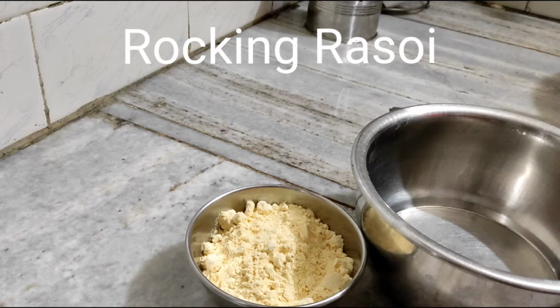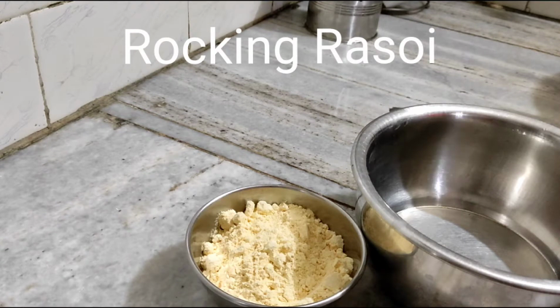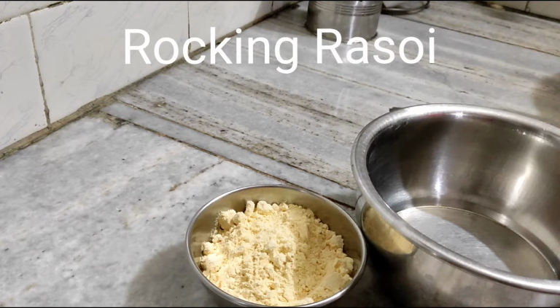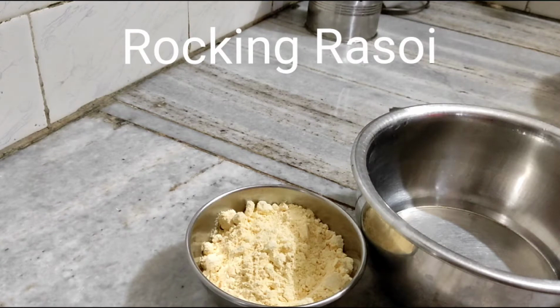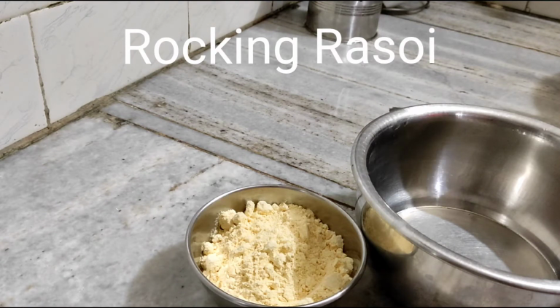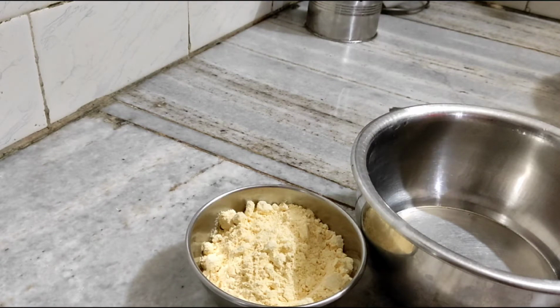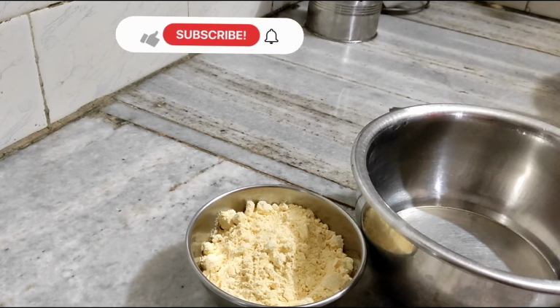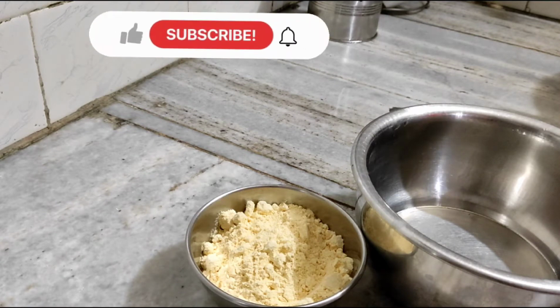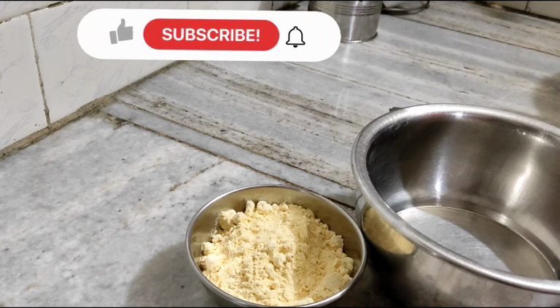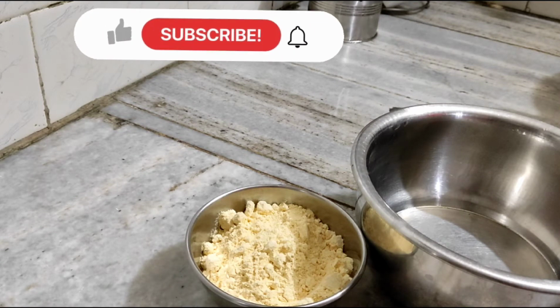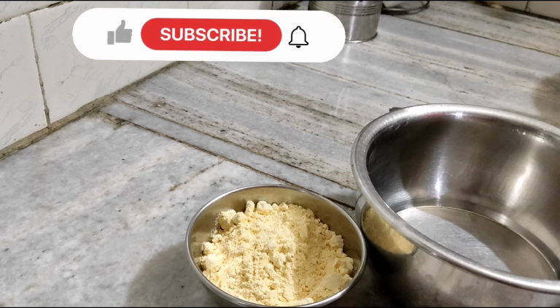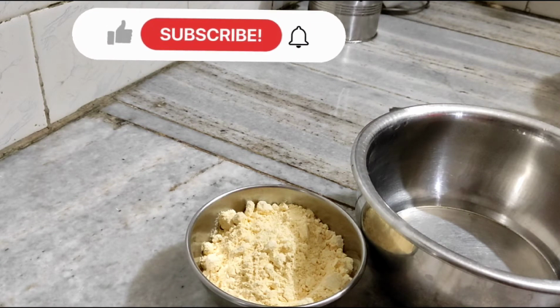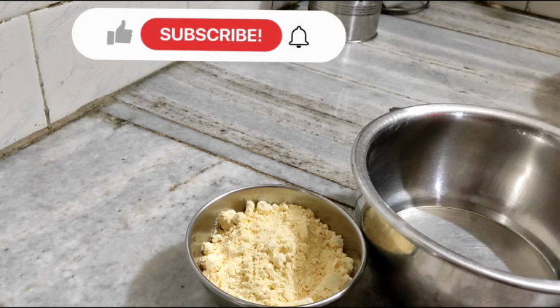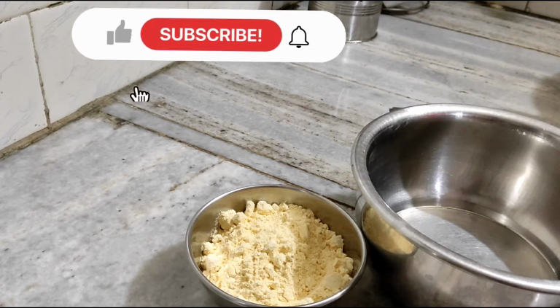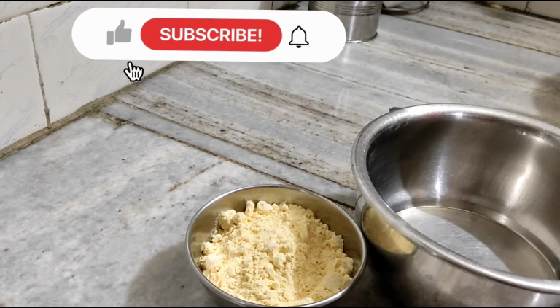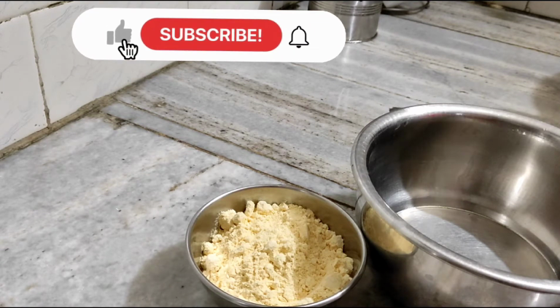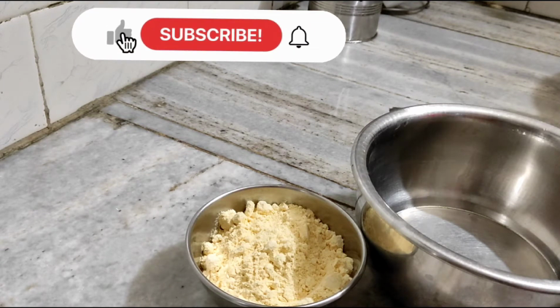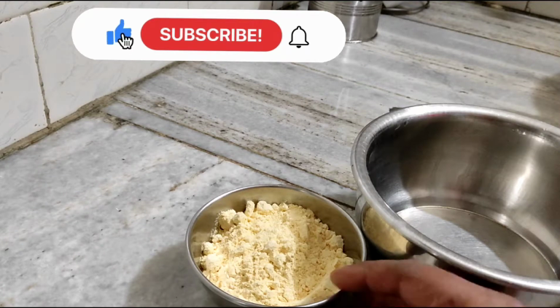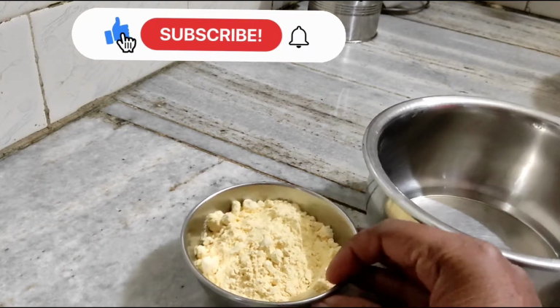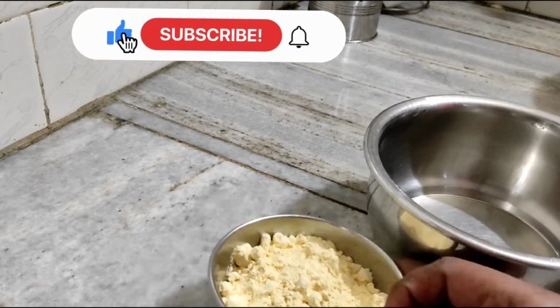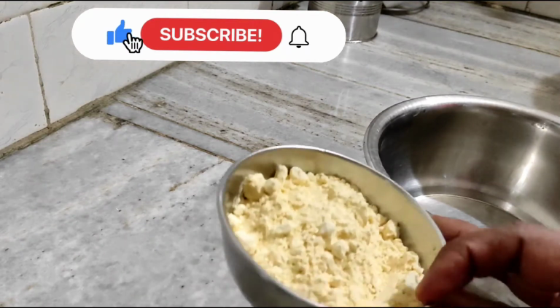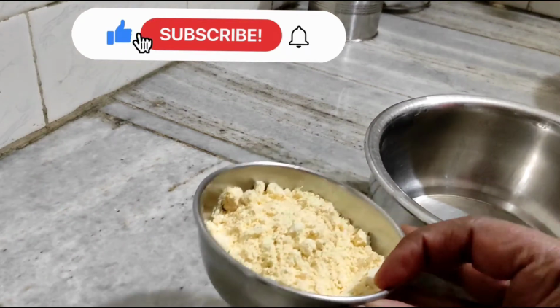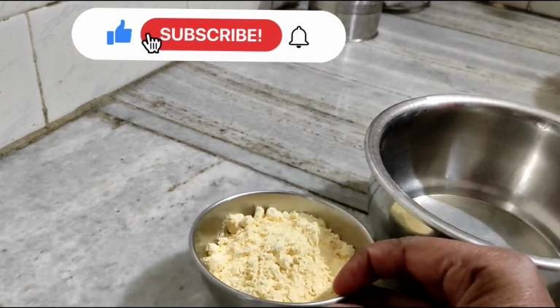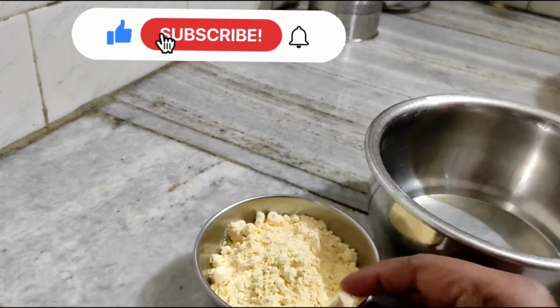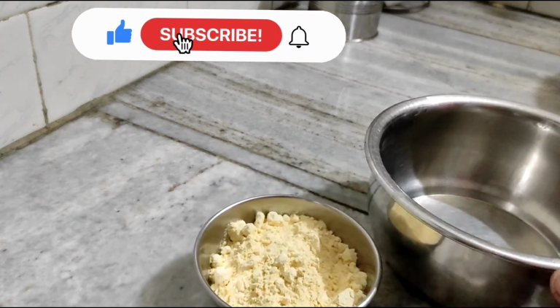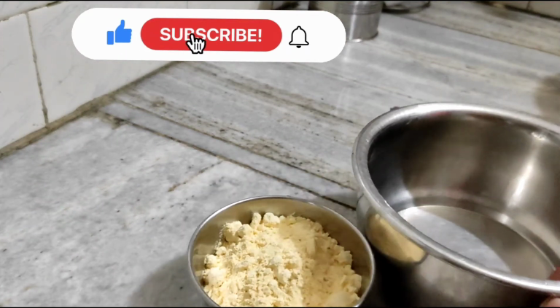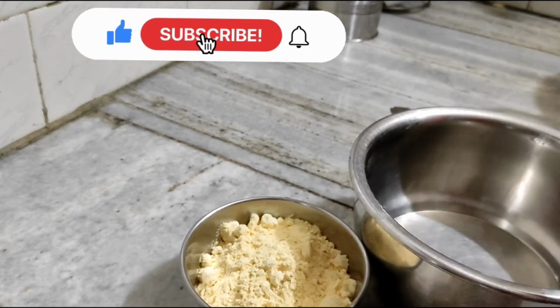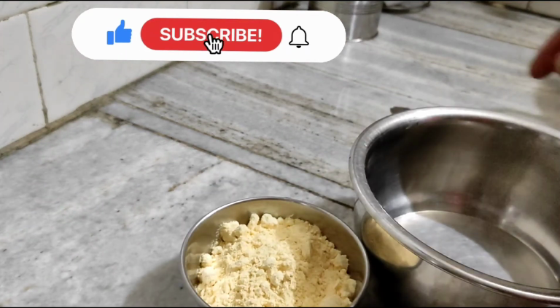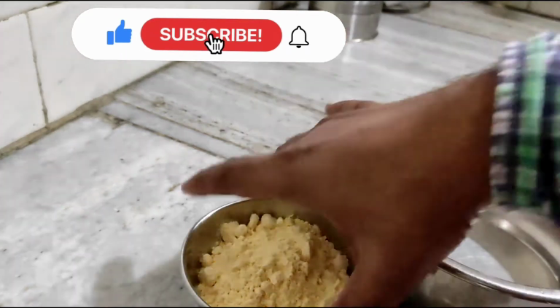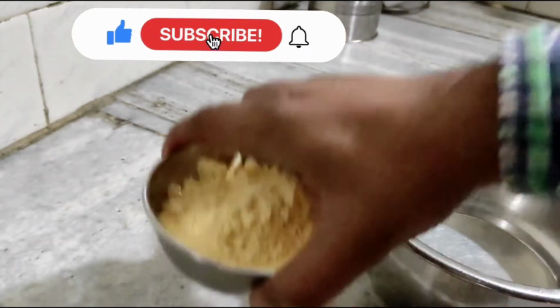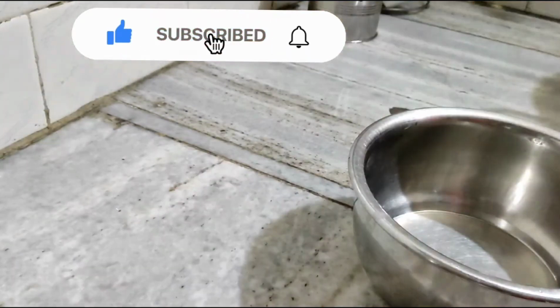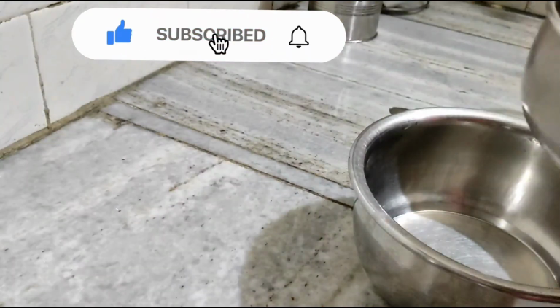Hello friends, welcome to Rocking Raswai. Today we will make a kadi. We have a cut-up basin — a normal basin. We will prepare for the kadi.